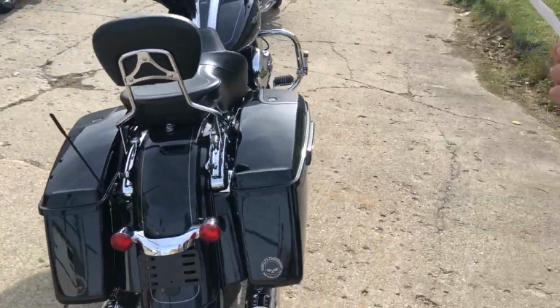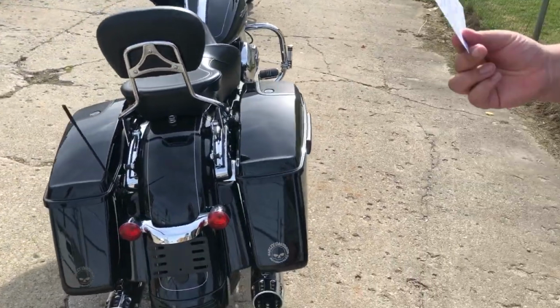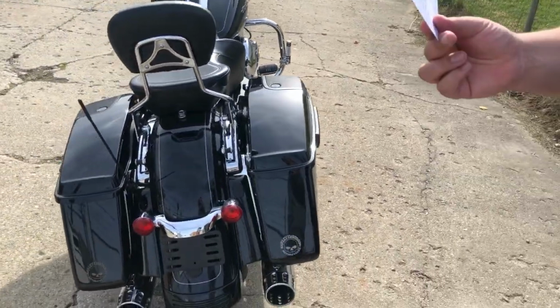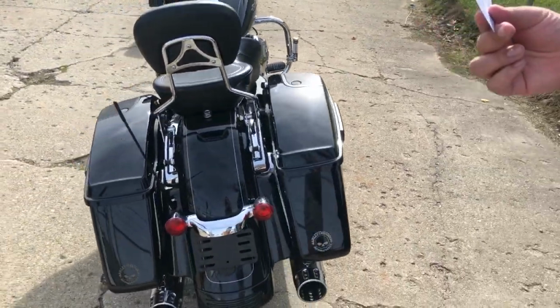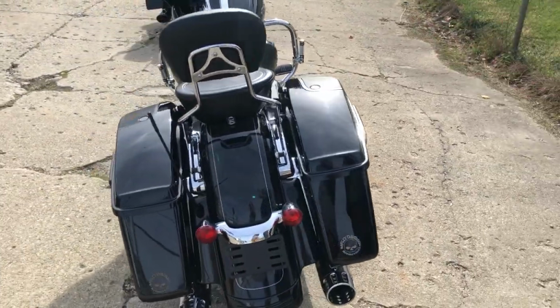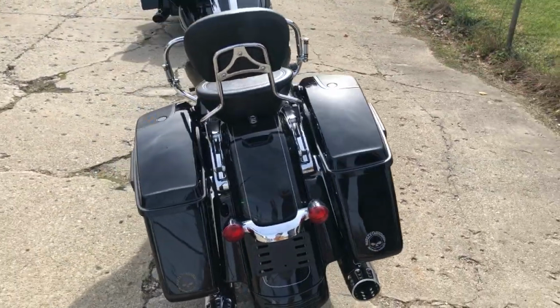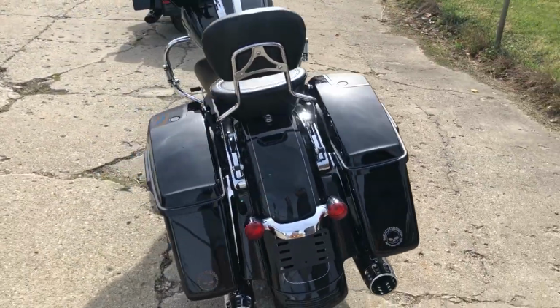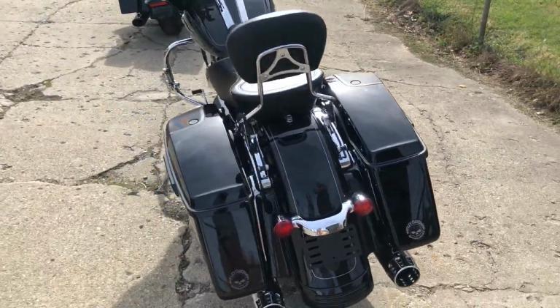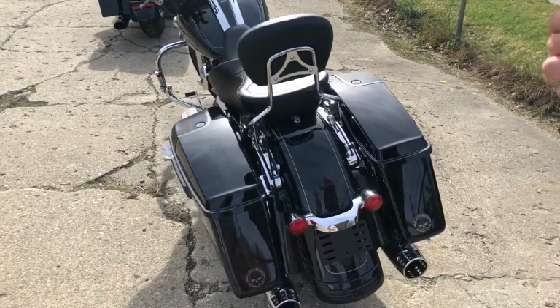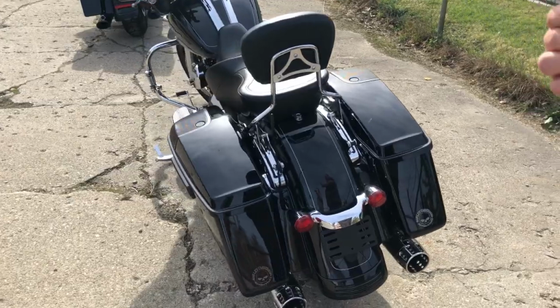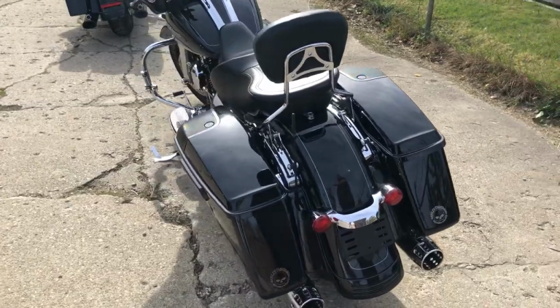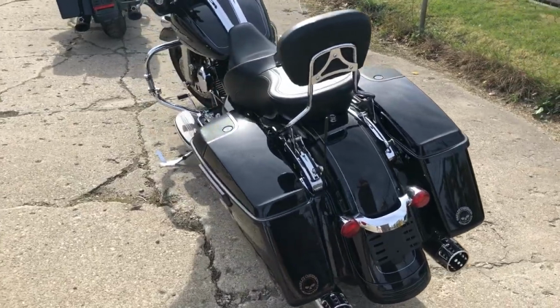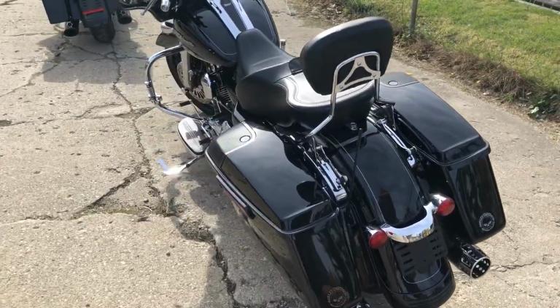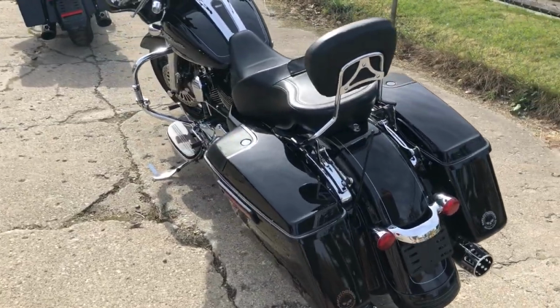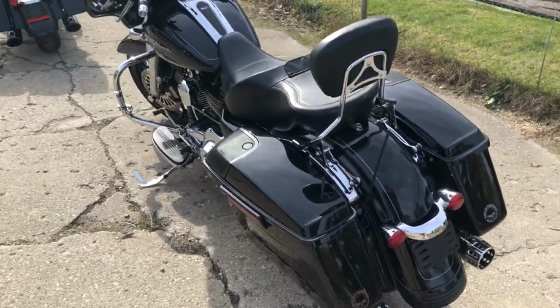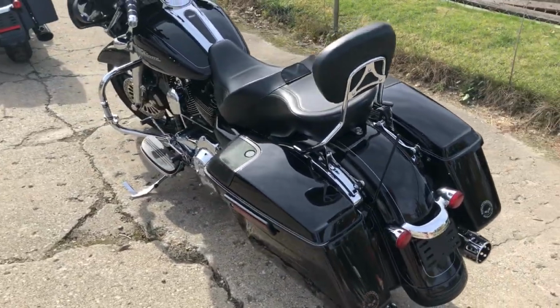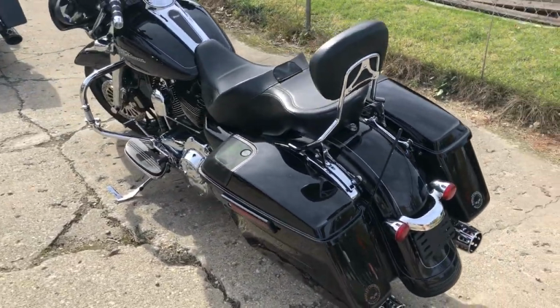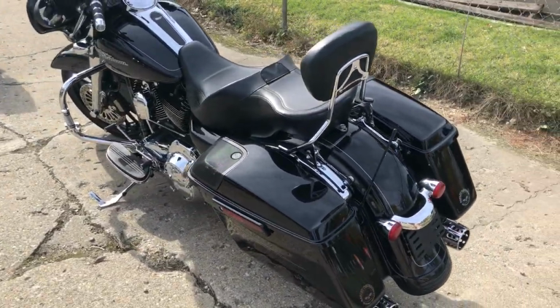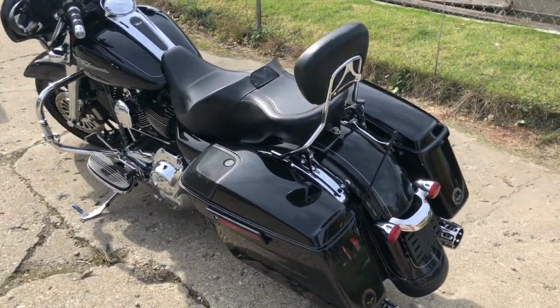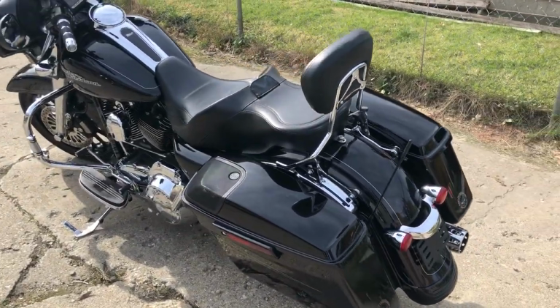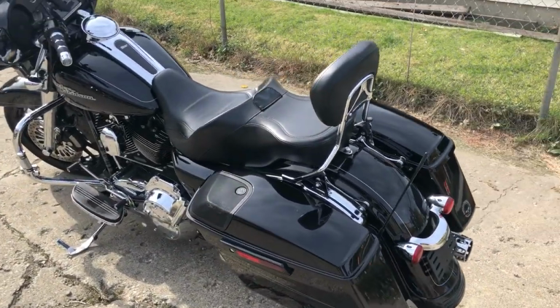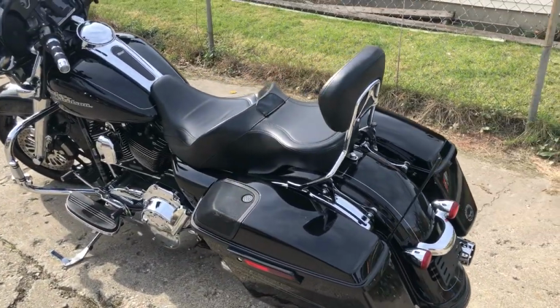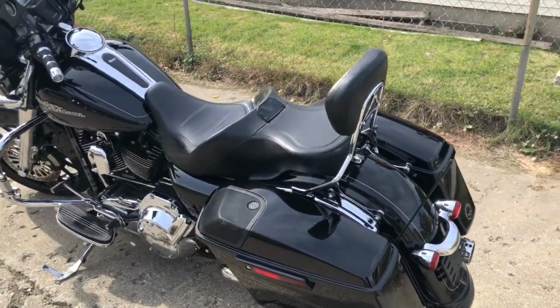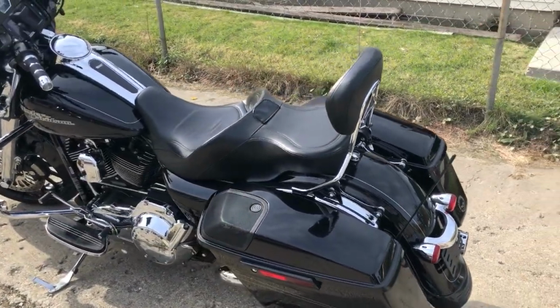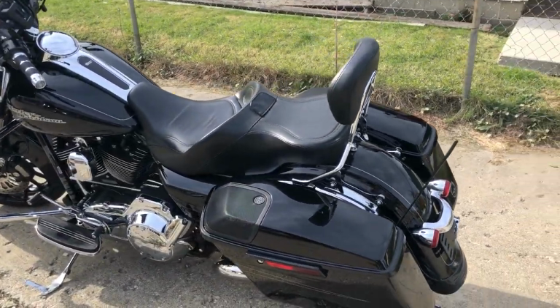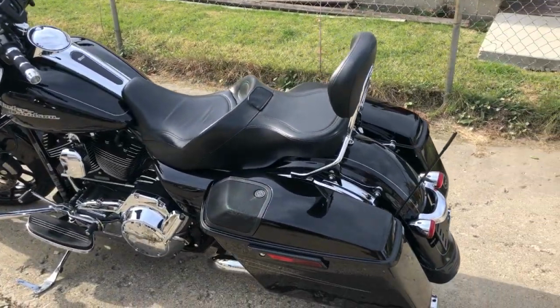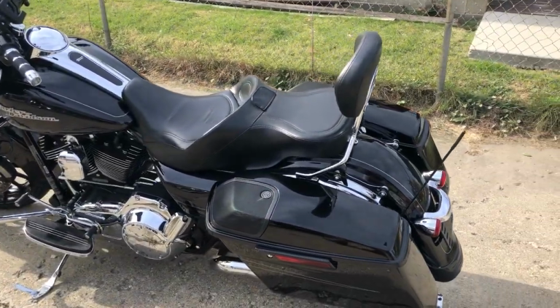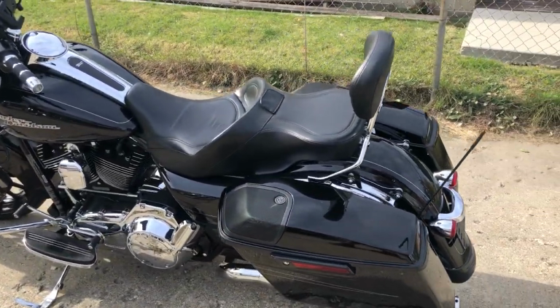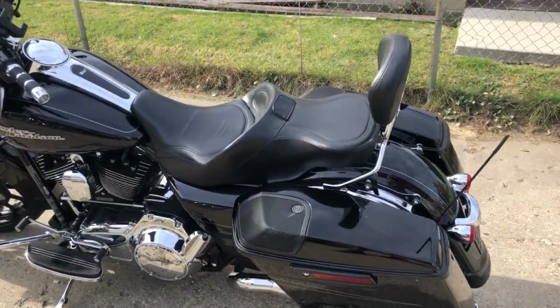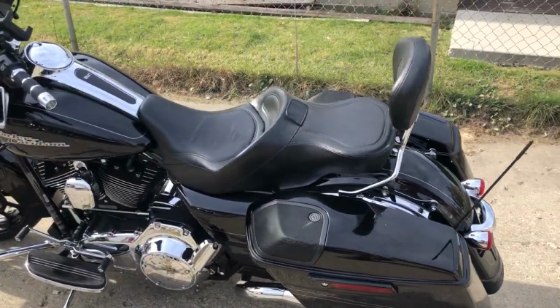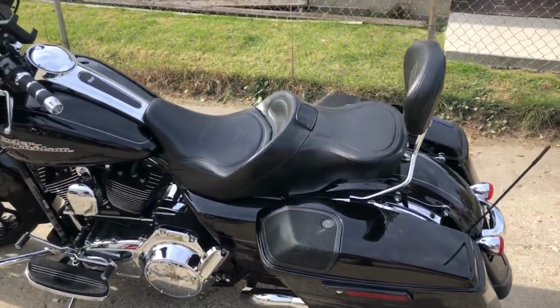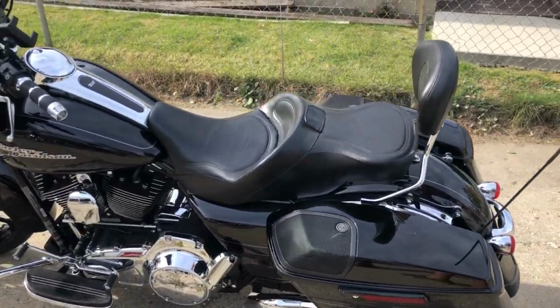Don't miss this one. That's a 14 Street Glide Special. You can own it for $12,499. Give us a call. 810-648-9500.